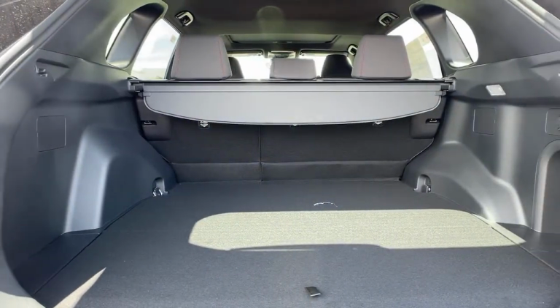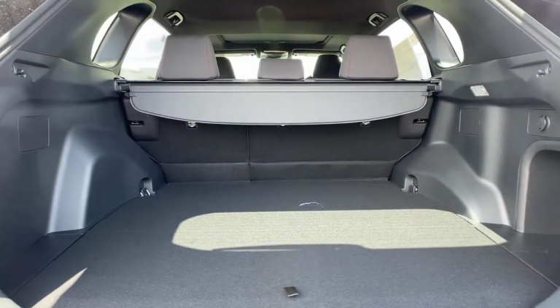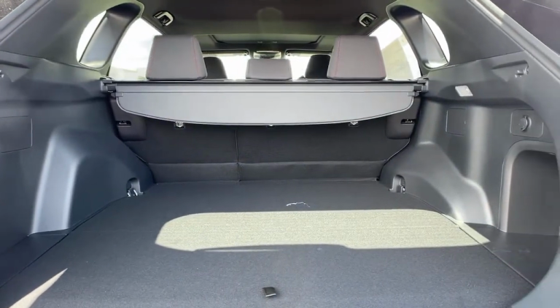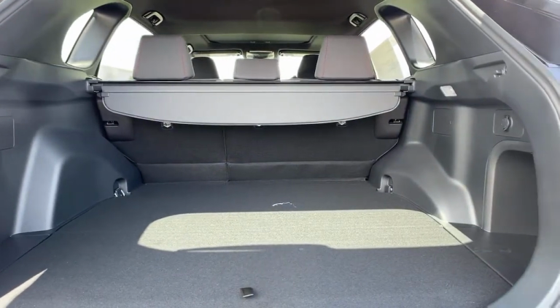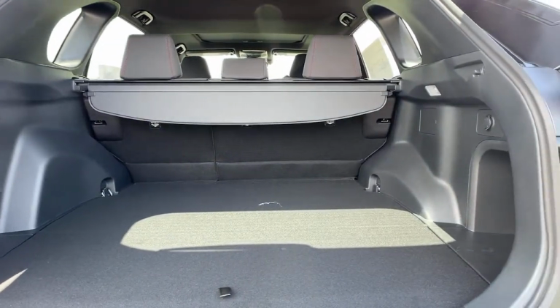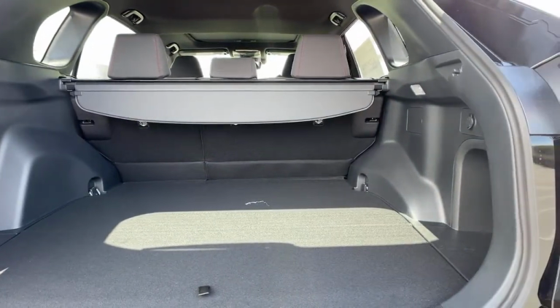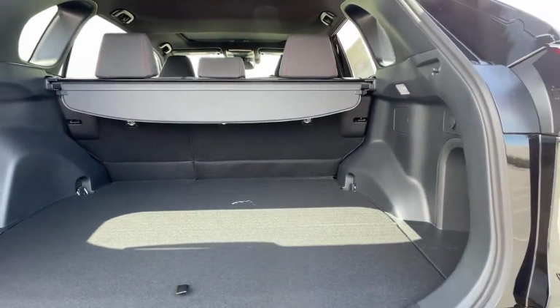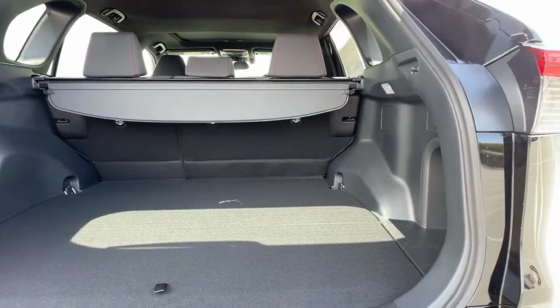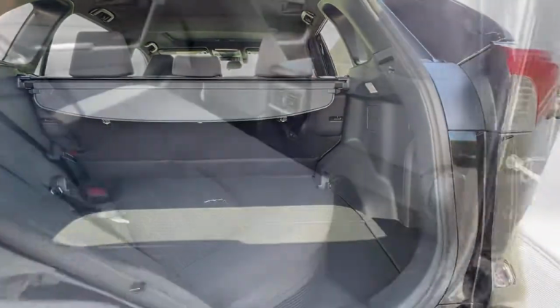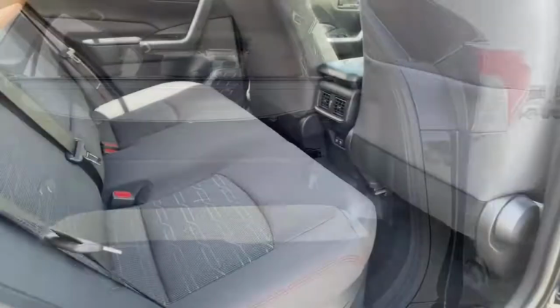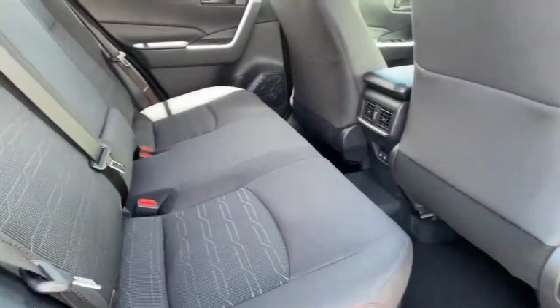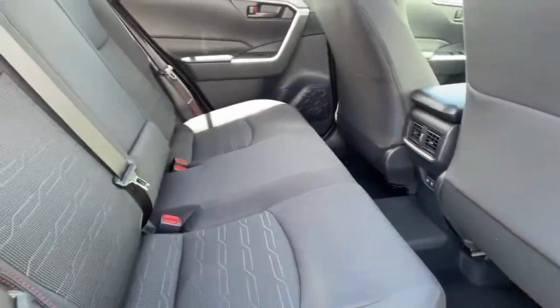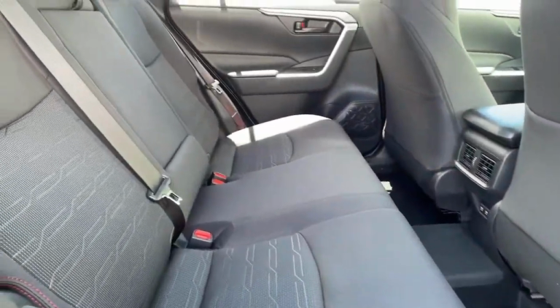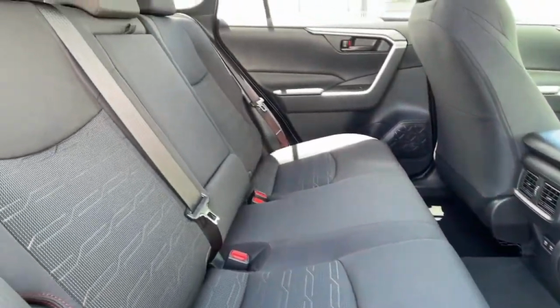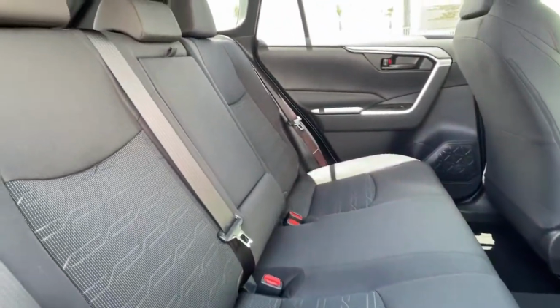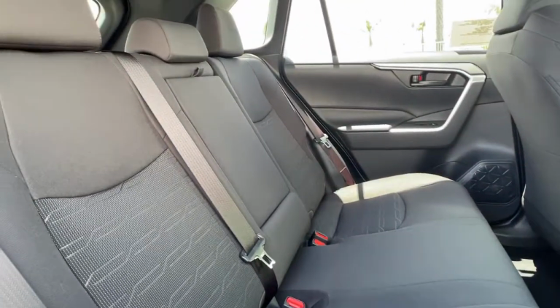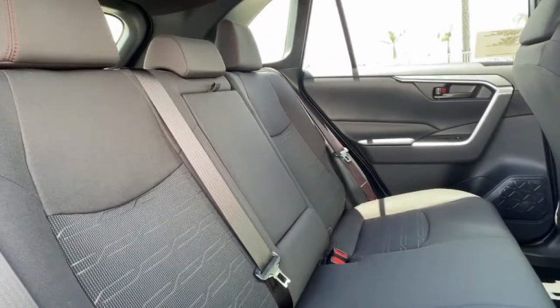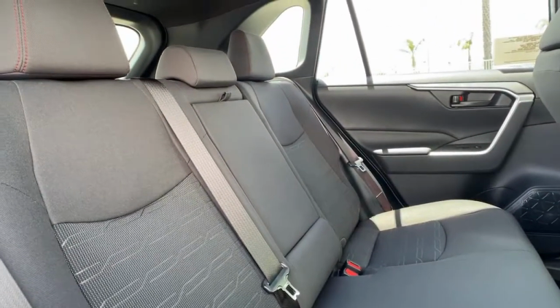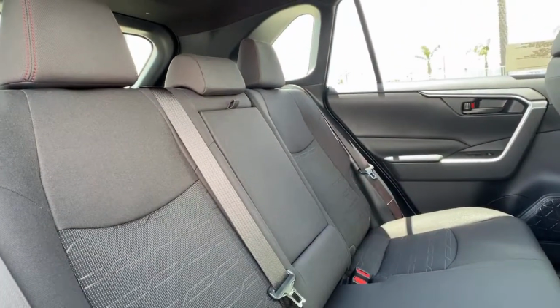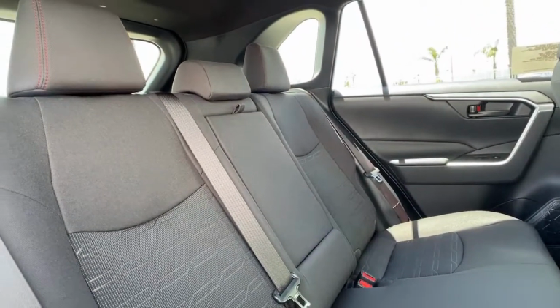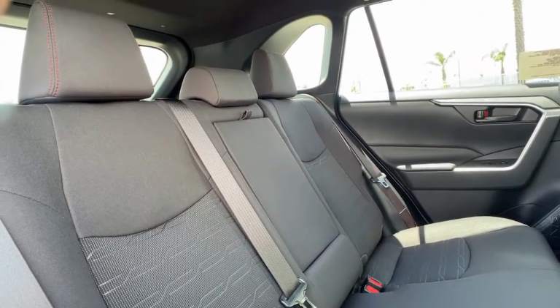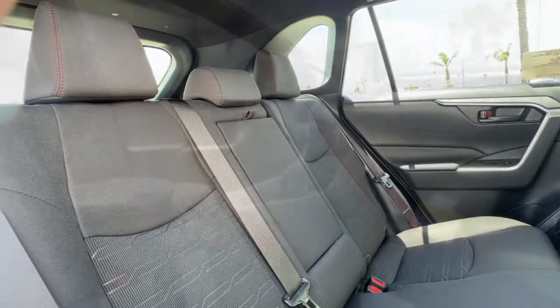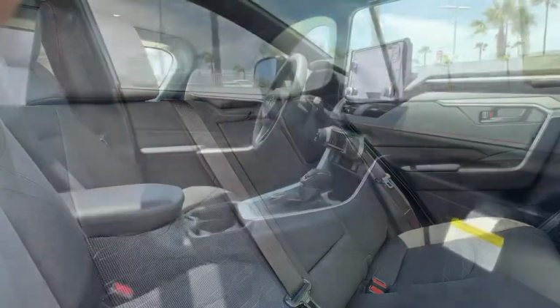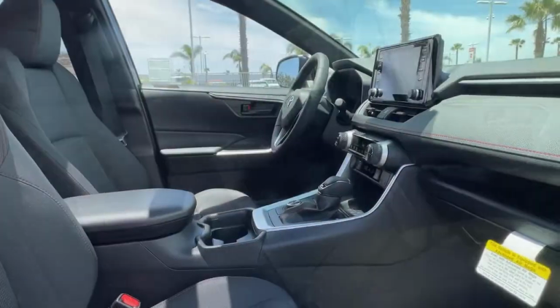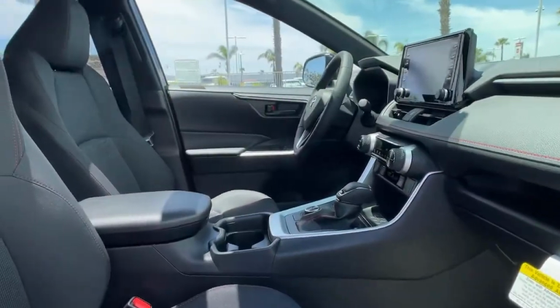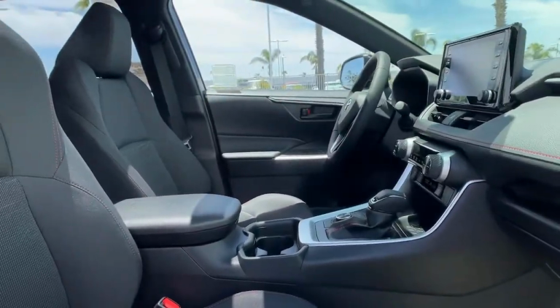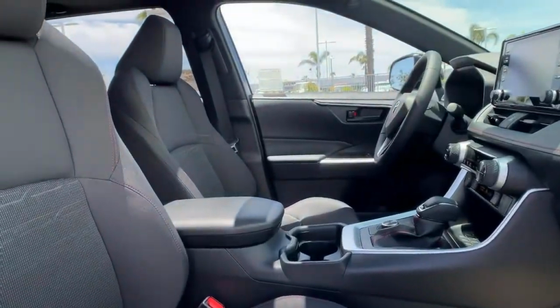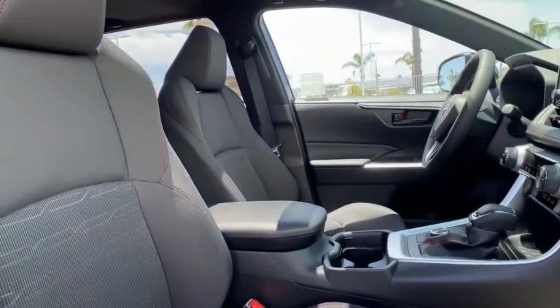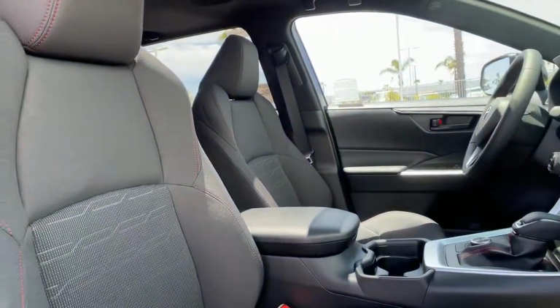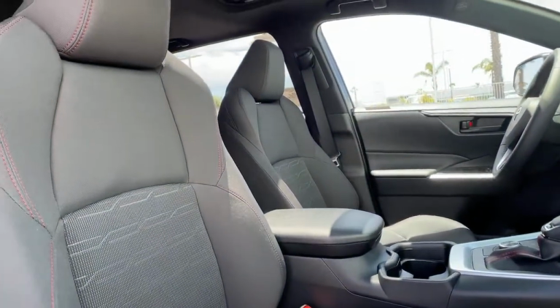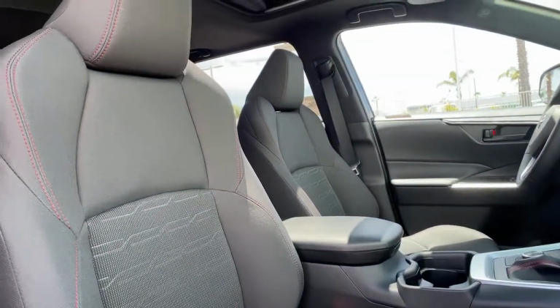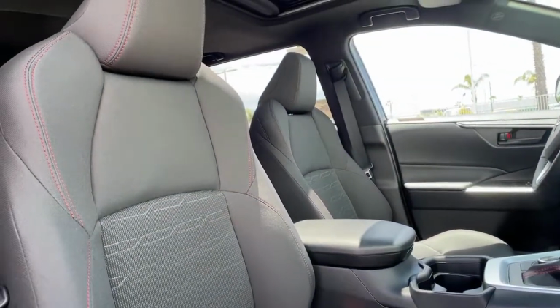Keyless entry, heated driver seat, all-wheel drive, sunroof, satellite radio, power liftgate, lane-keeping assist, keyless start, iPod and MP3 input, and heated mirrors.